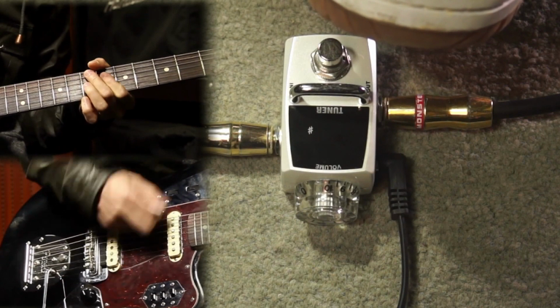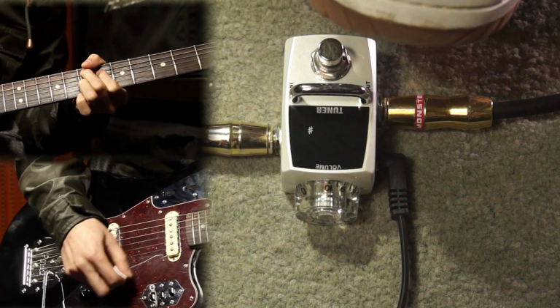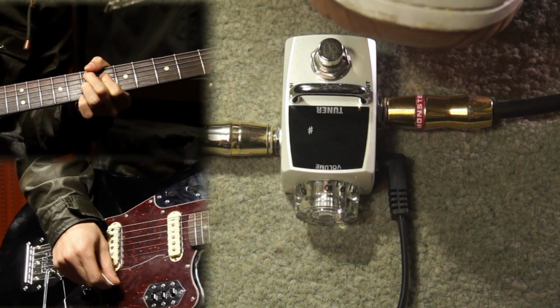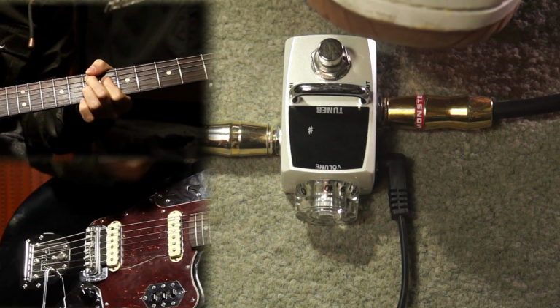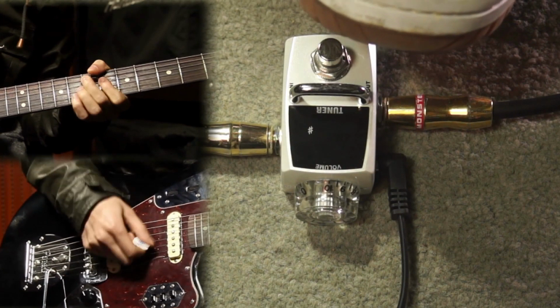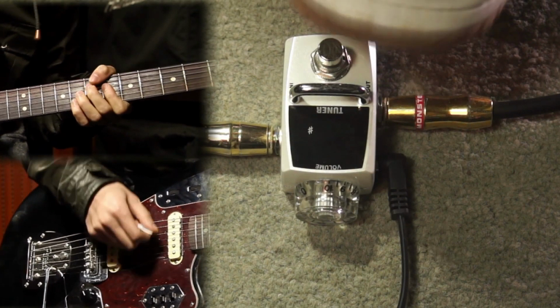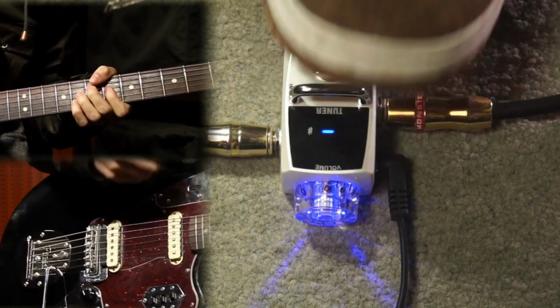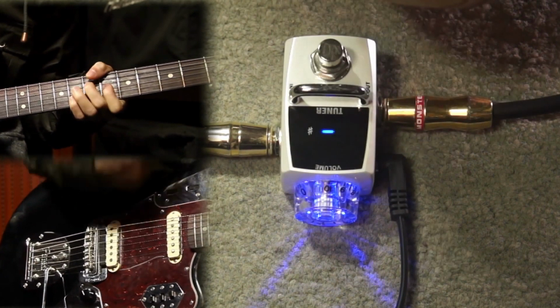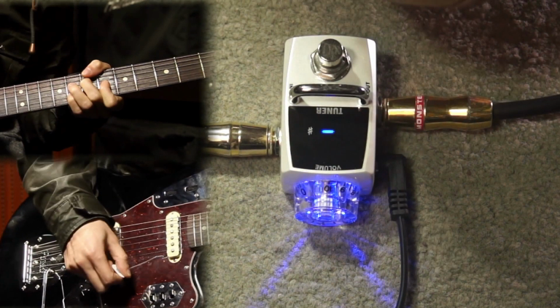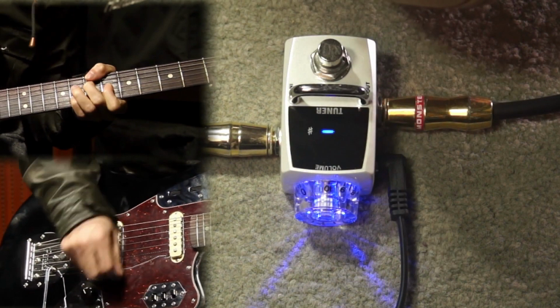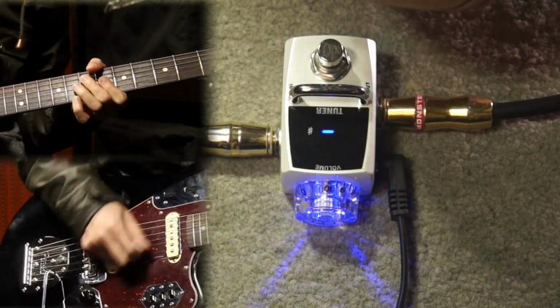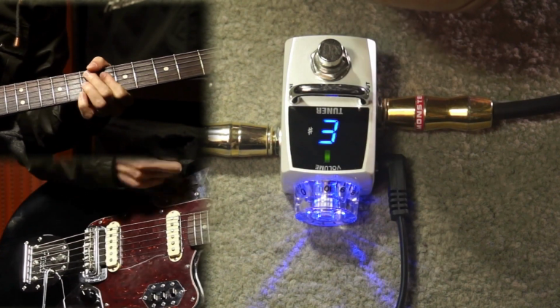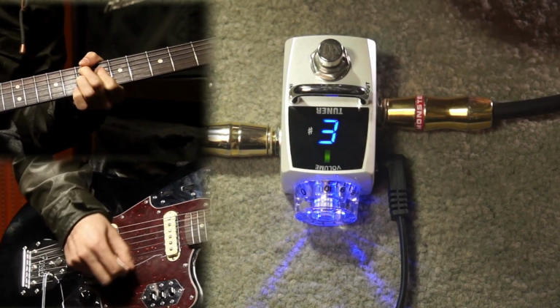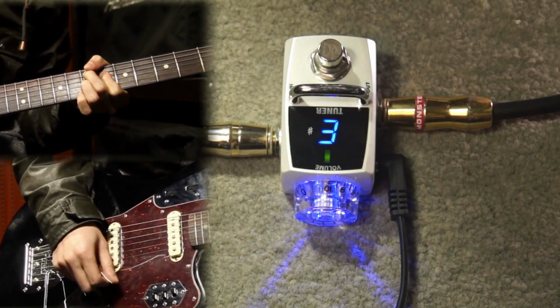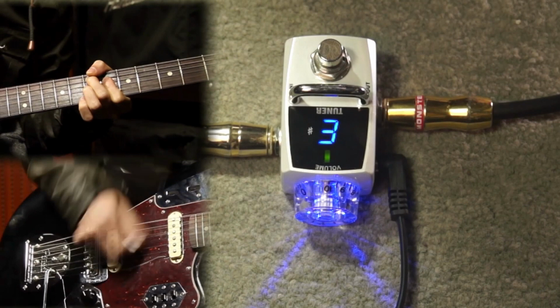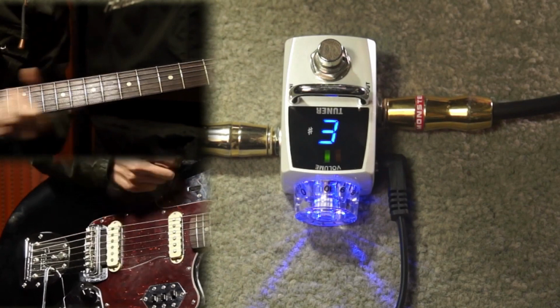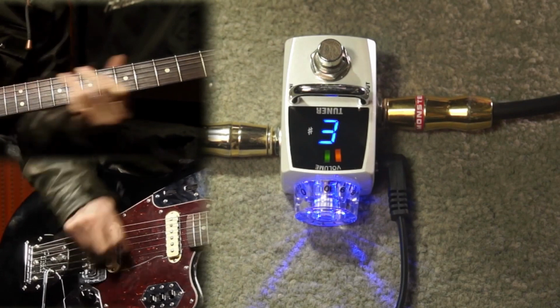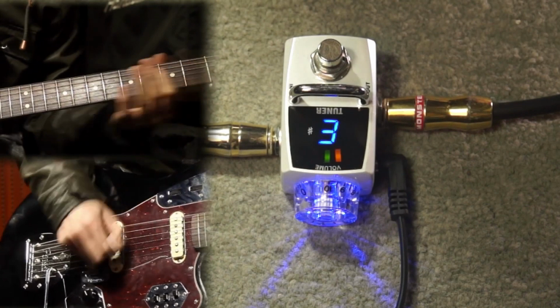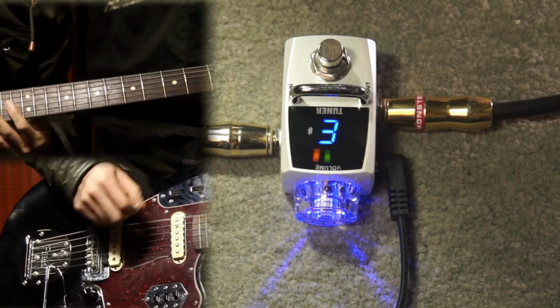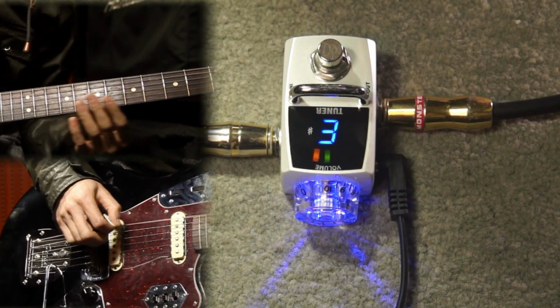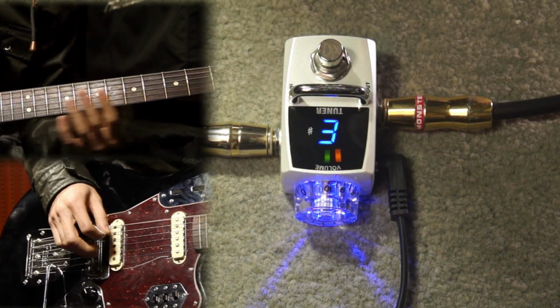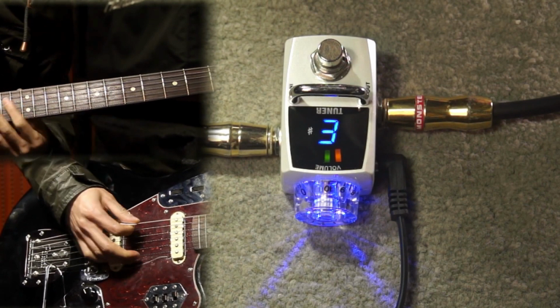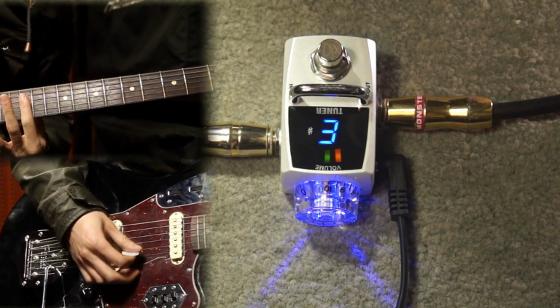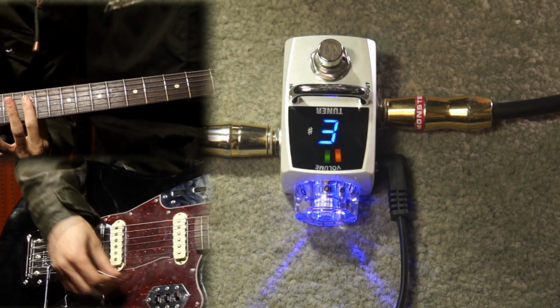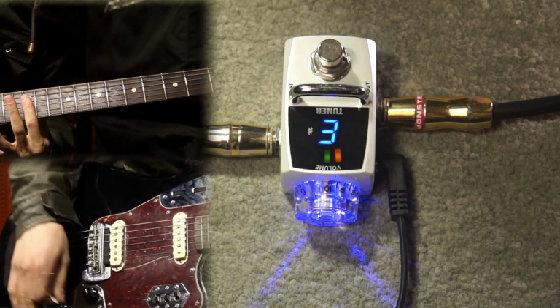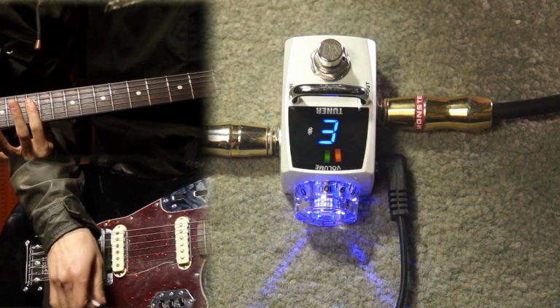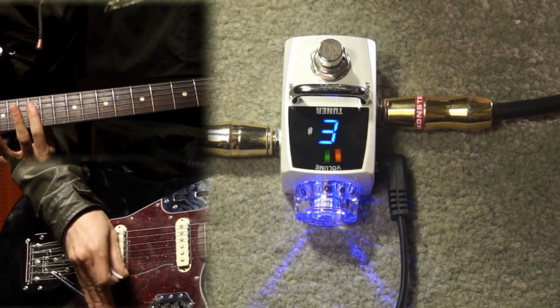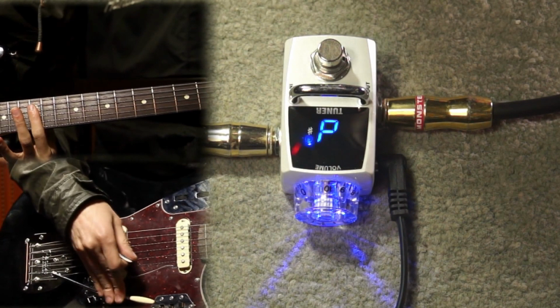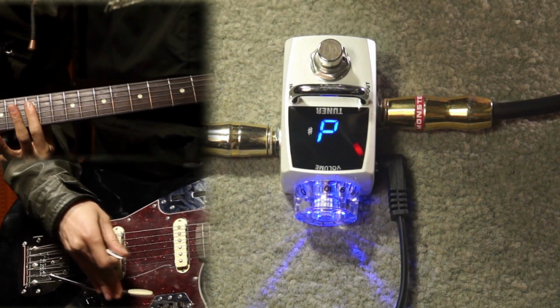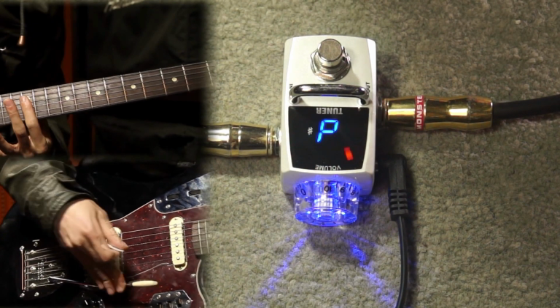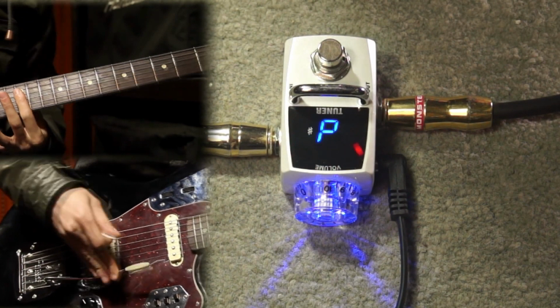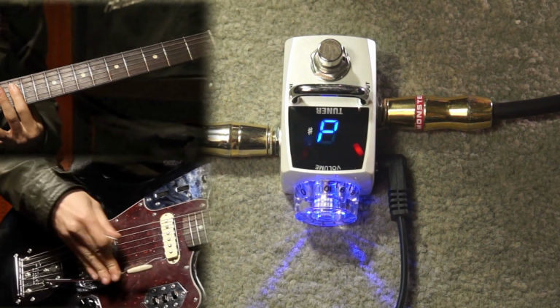Like our other pedals, this tuner is true bypass. It does it all and doesn't take up space — you only need one tuner, and this is the one.